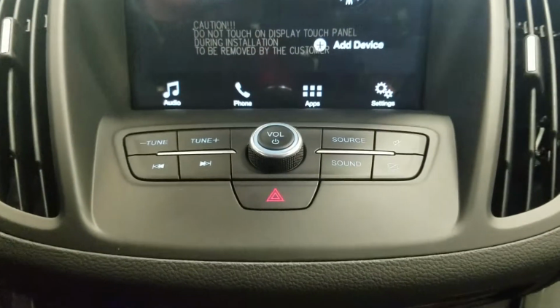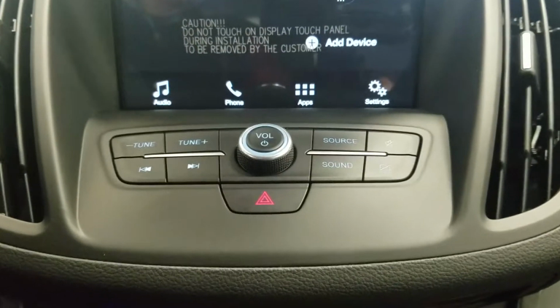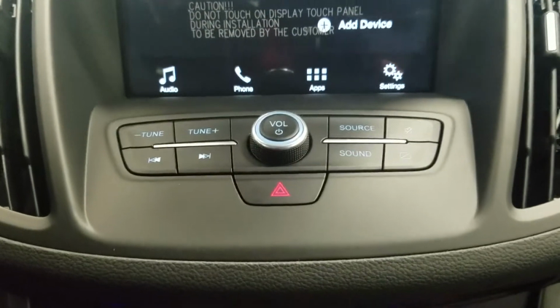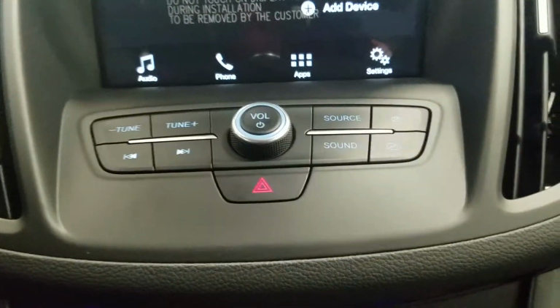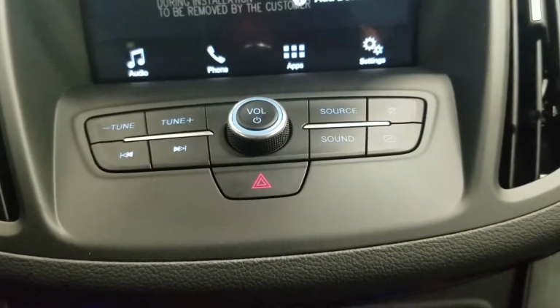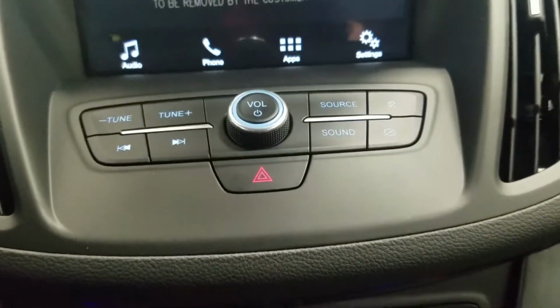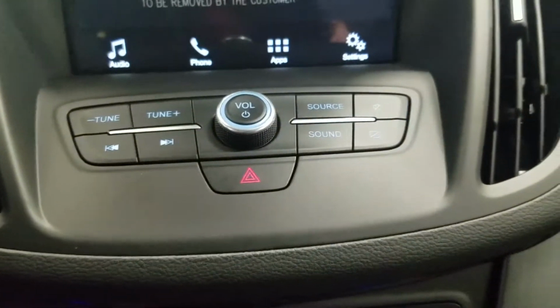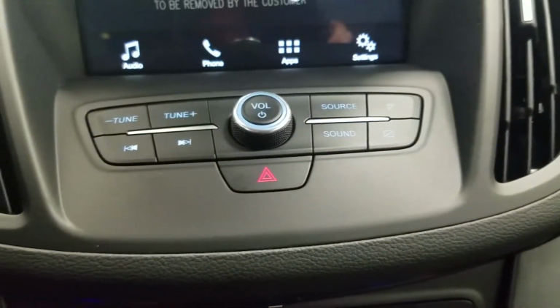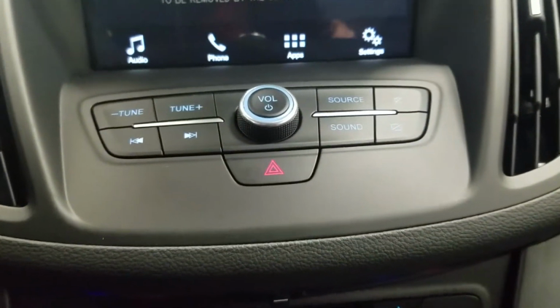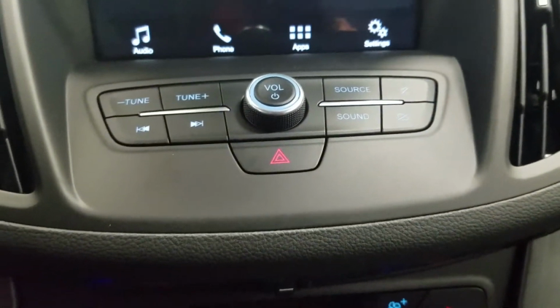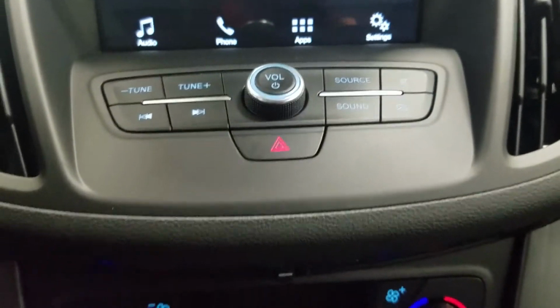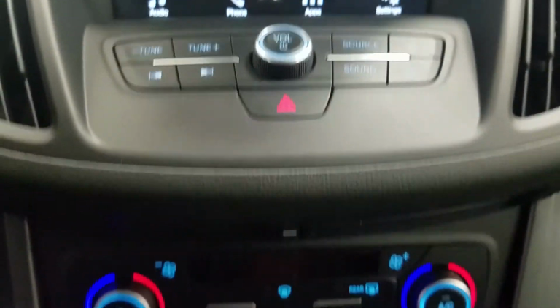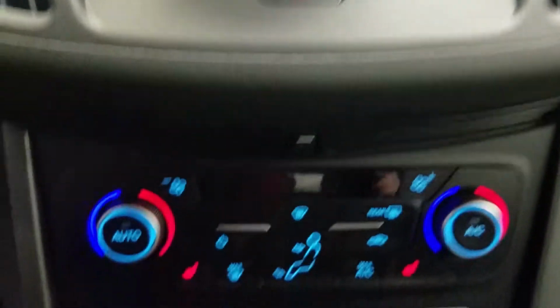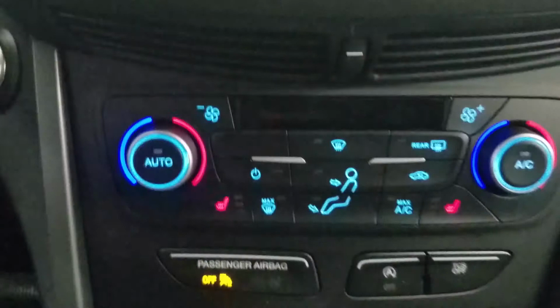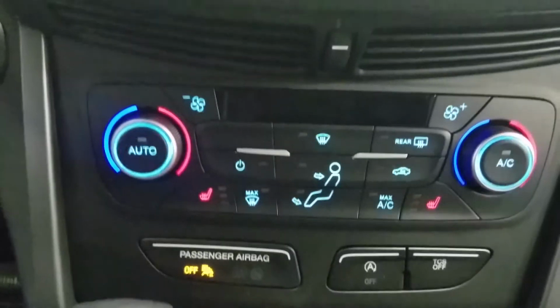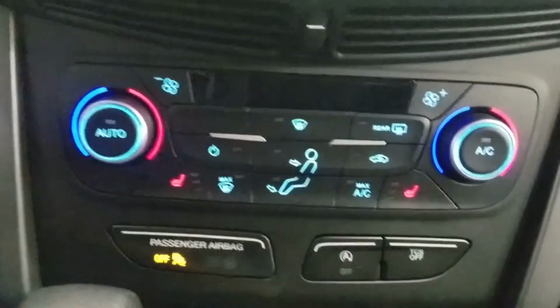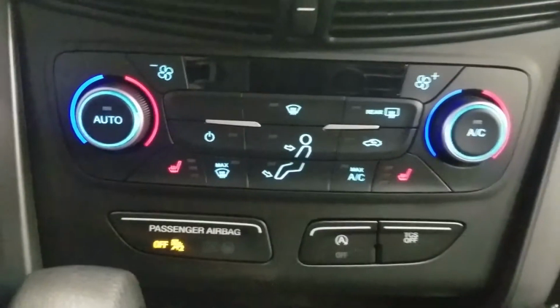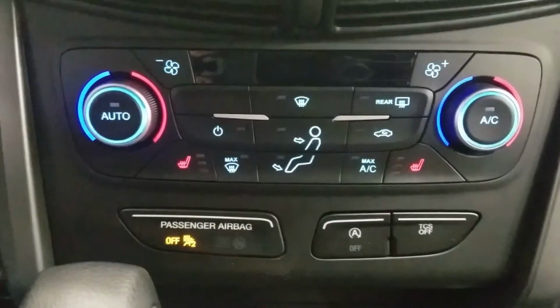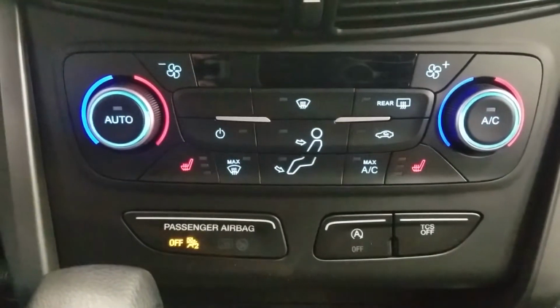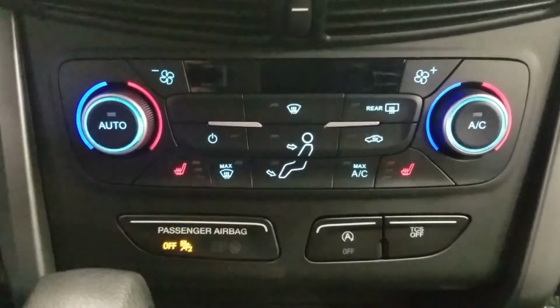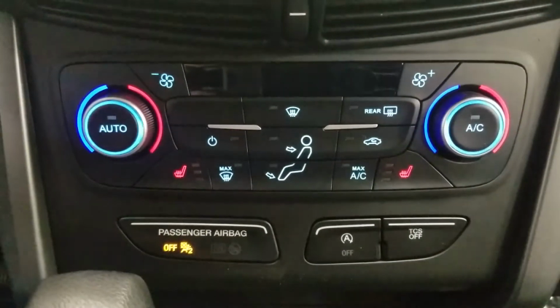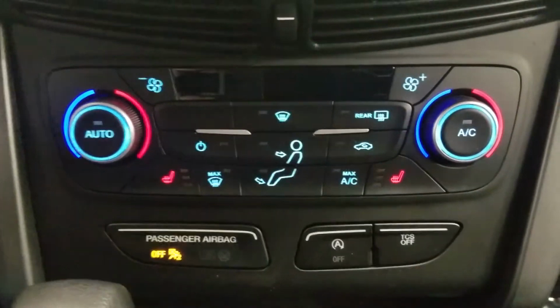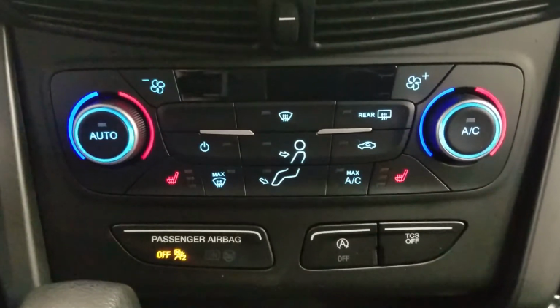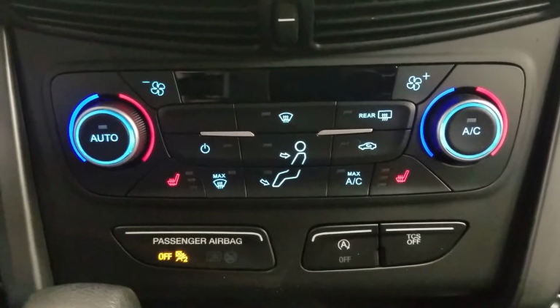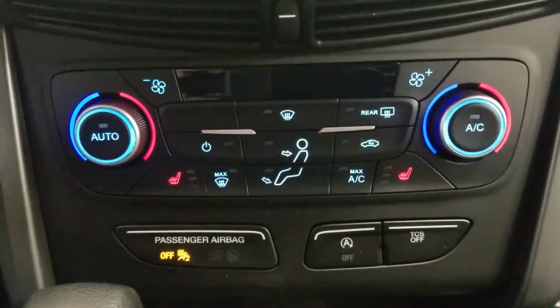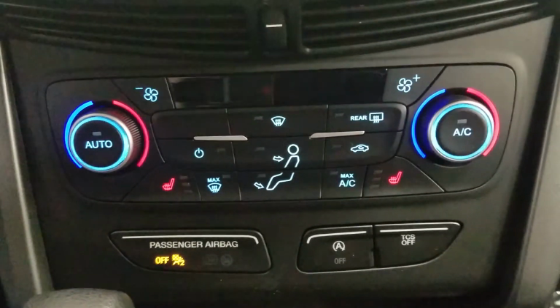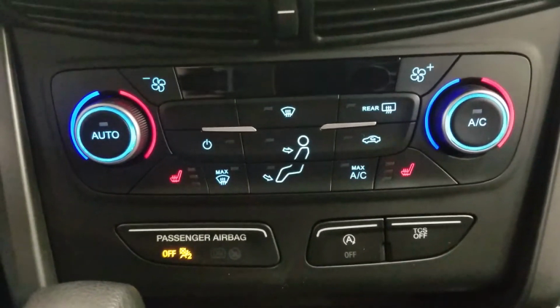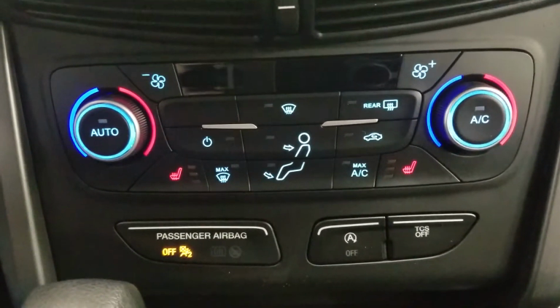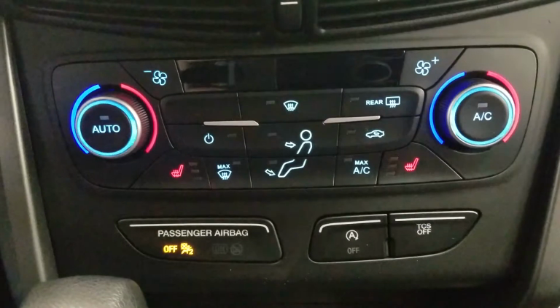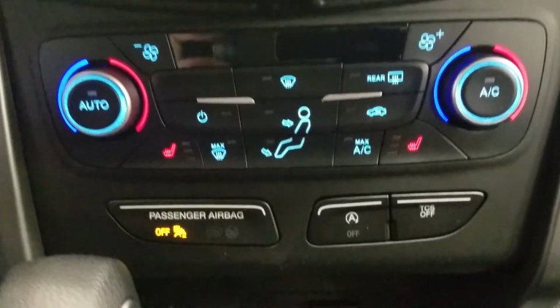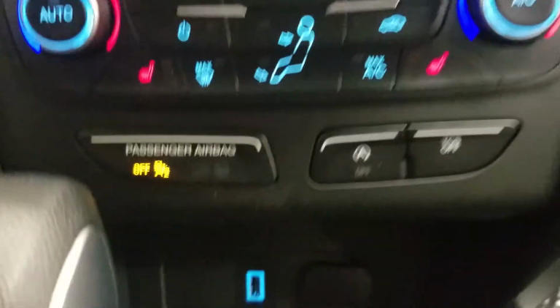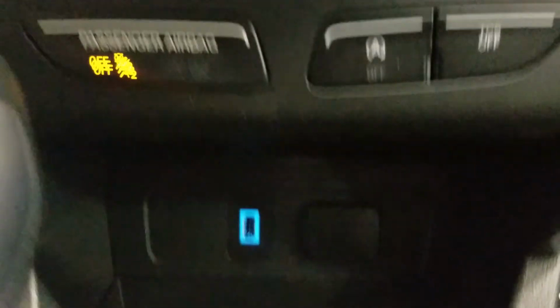Down below we have our emergency lights with our SYNC controls, as well as our dual climate control area, which includes air conditioning and heating throughout the entire cabin, as well as heated seats for both driver and passenger.